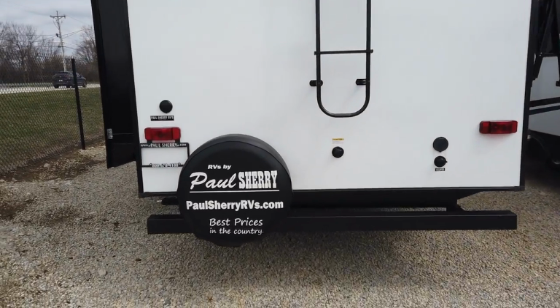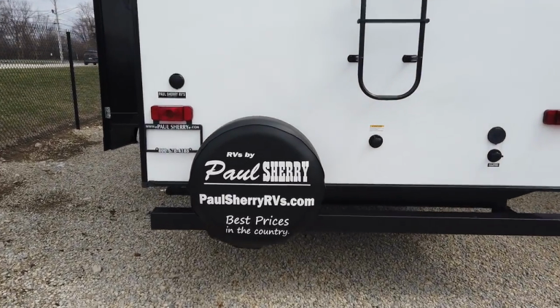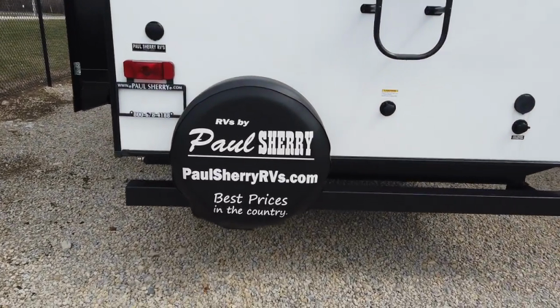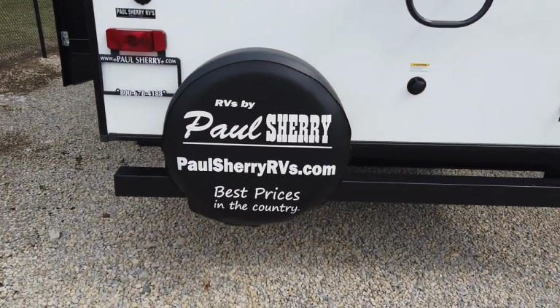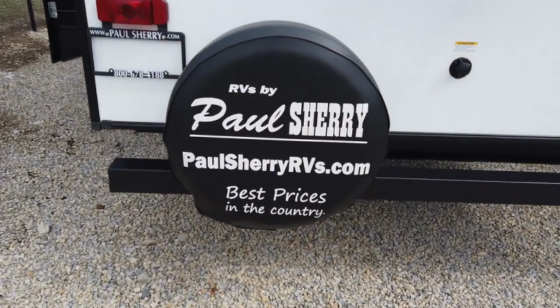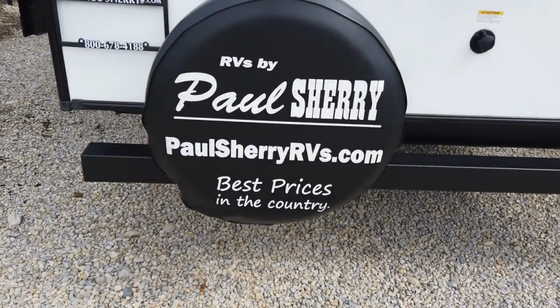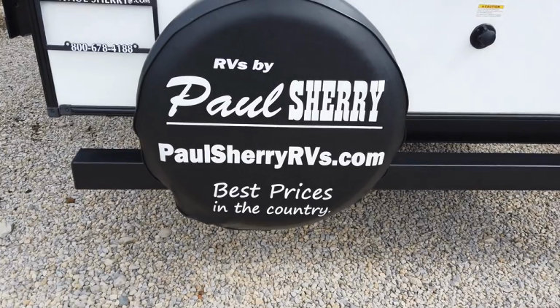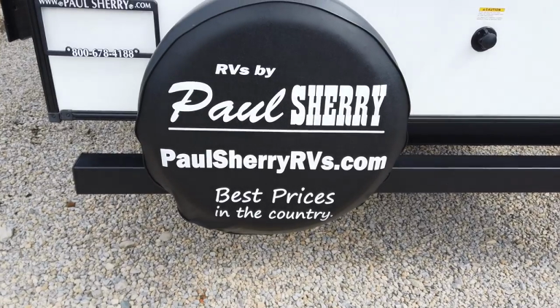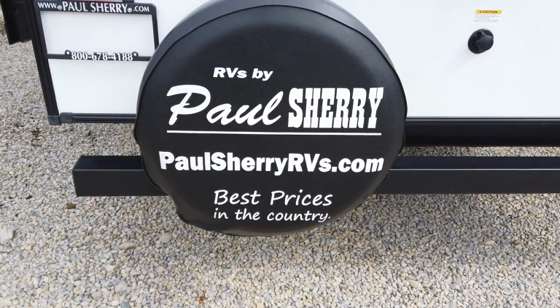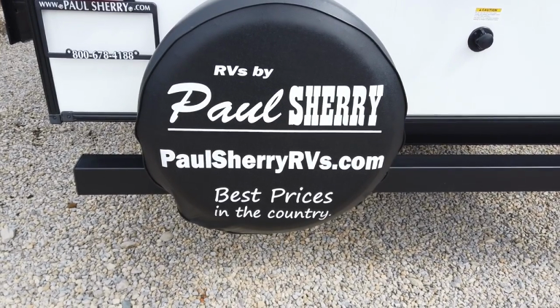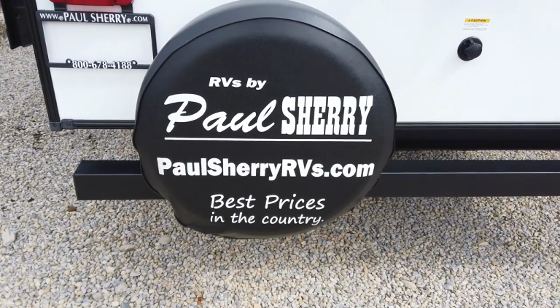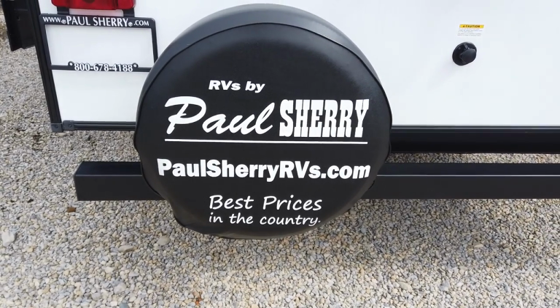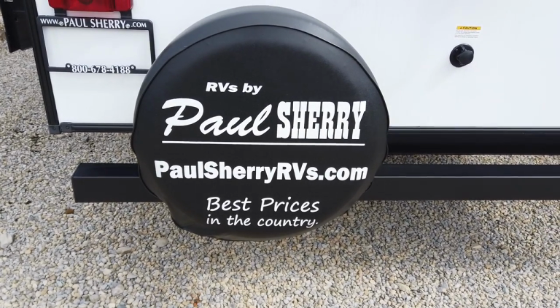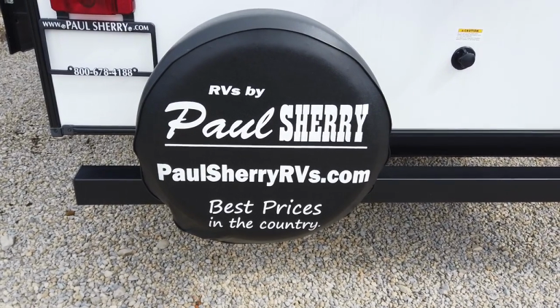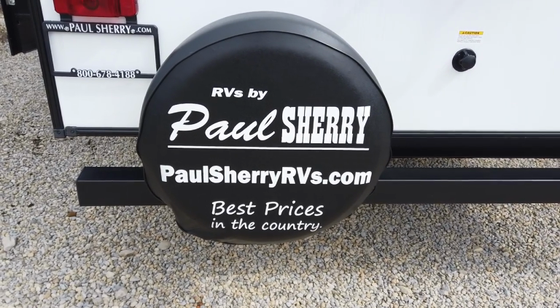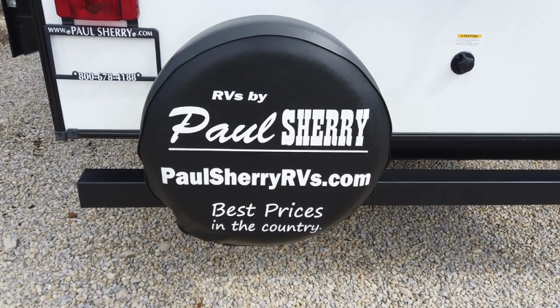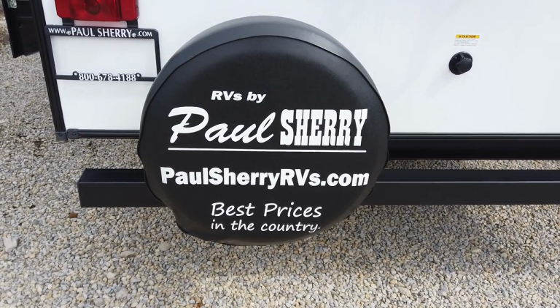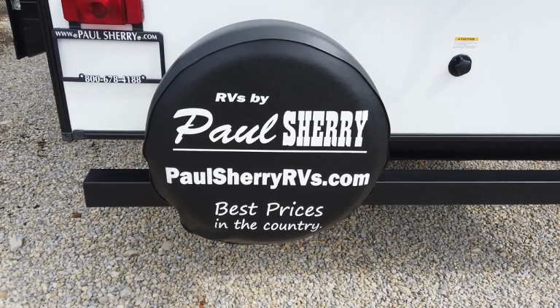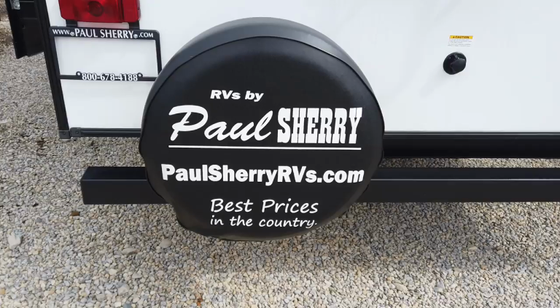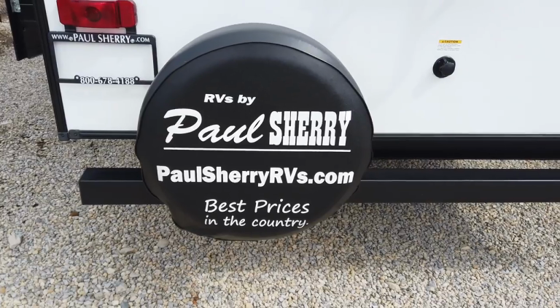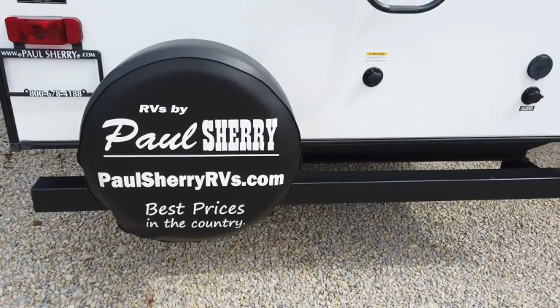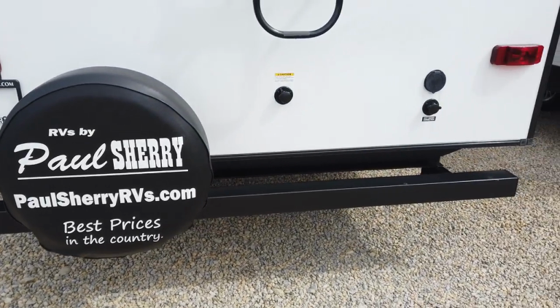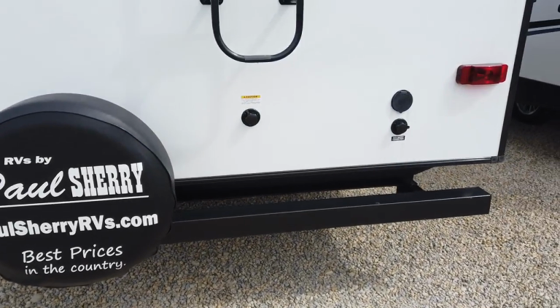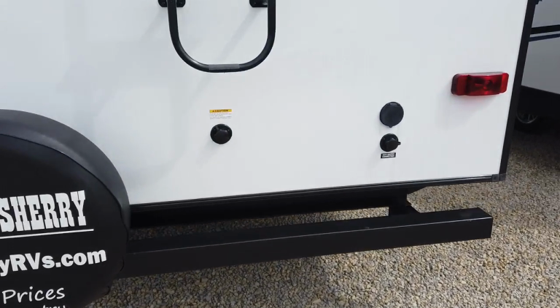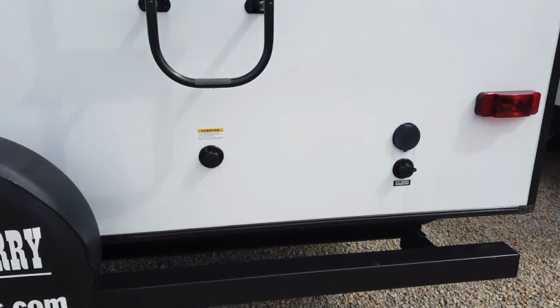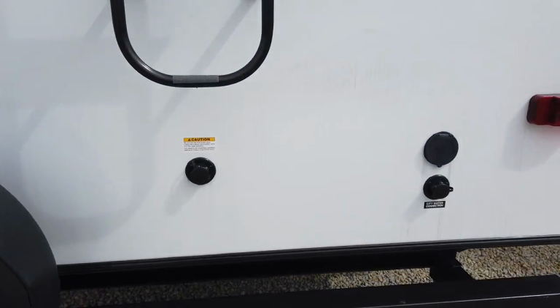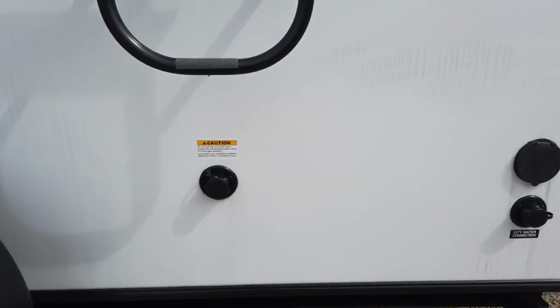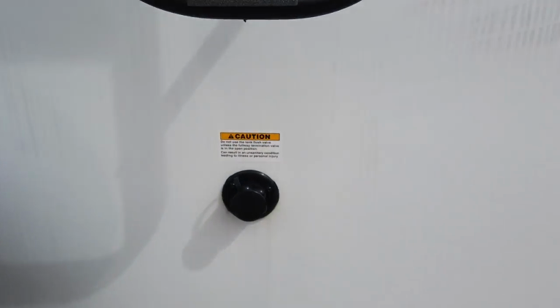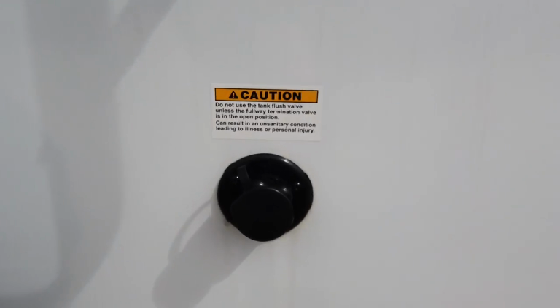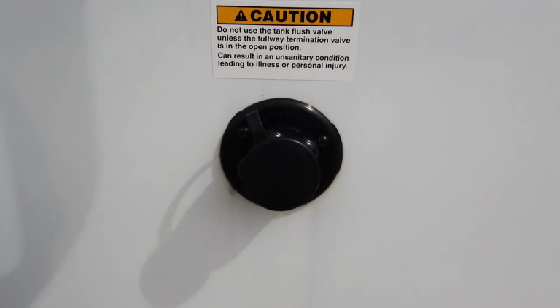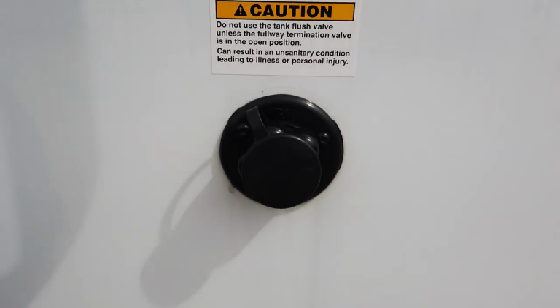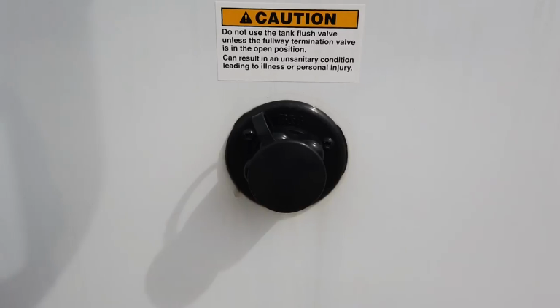You never want to buy a flat roof travel trailer, fifth wheel, or motorhome. We're Paul Sherry RVs — check us out at our website, or just go to Google, type in our name, and read our reviews first.